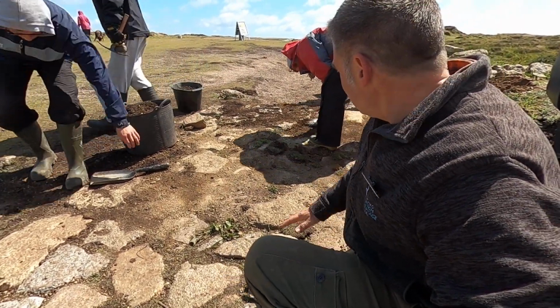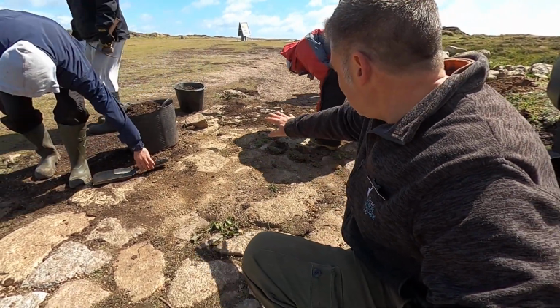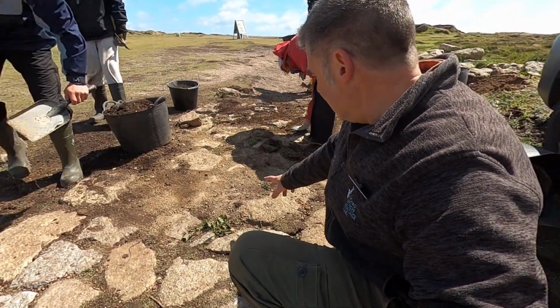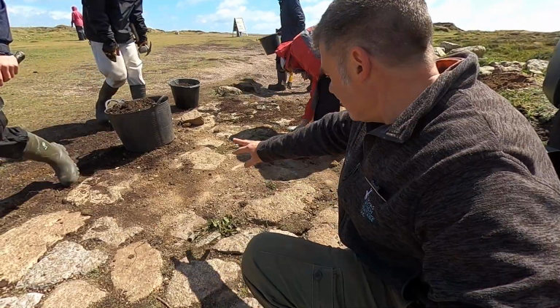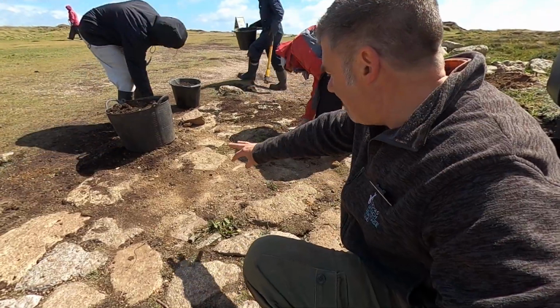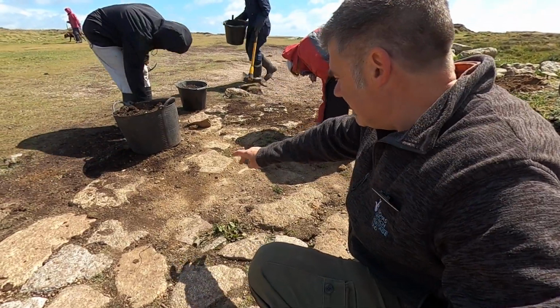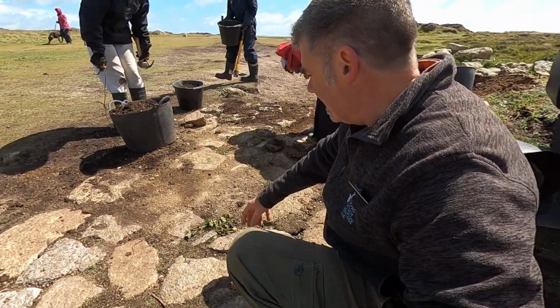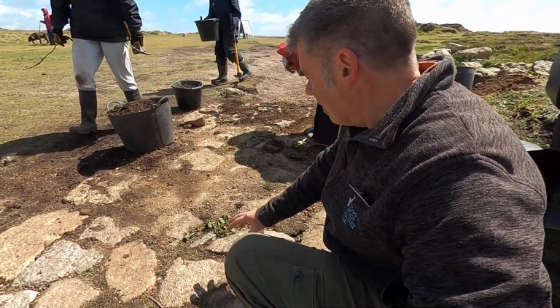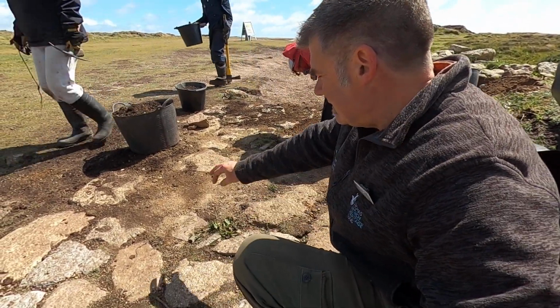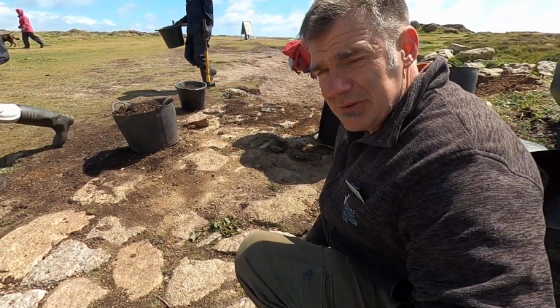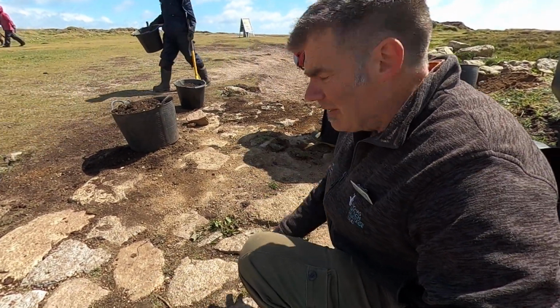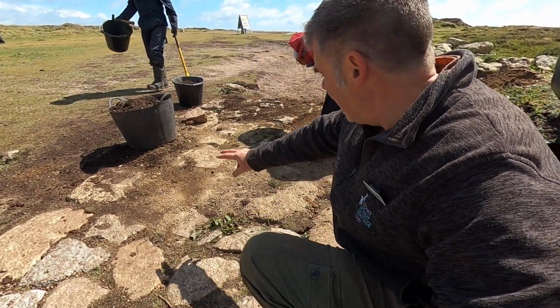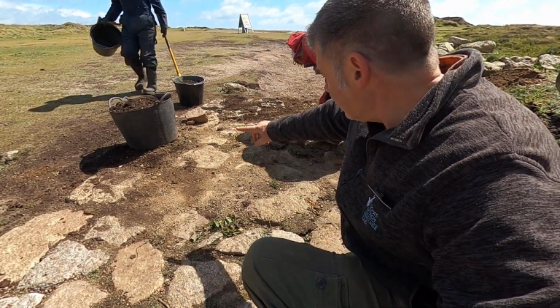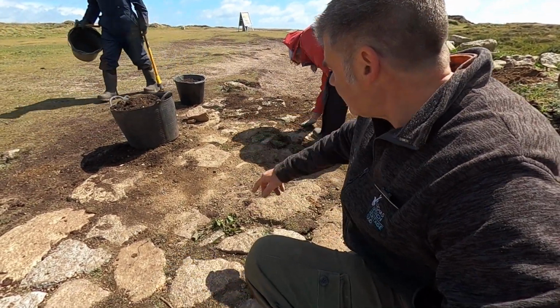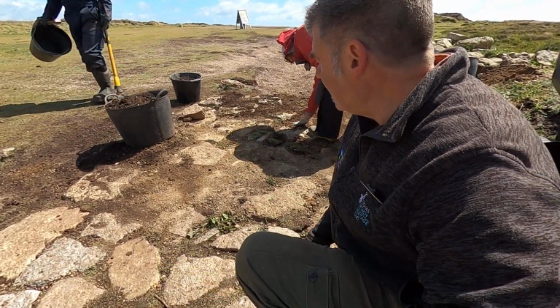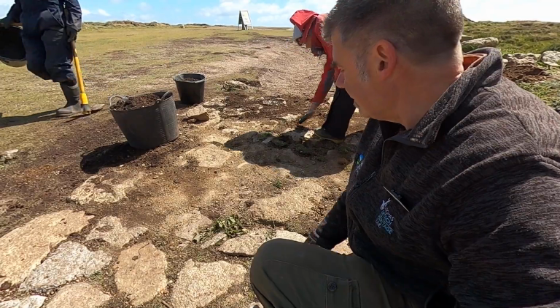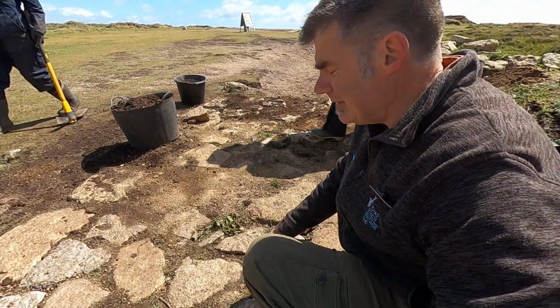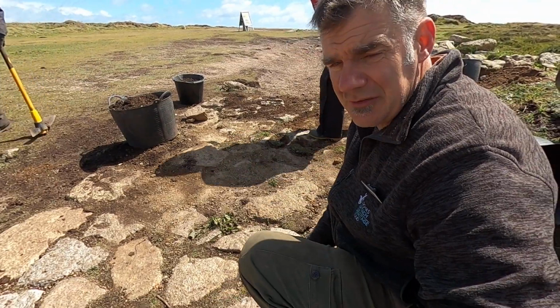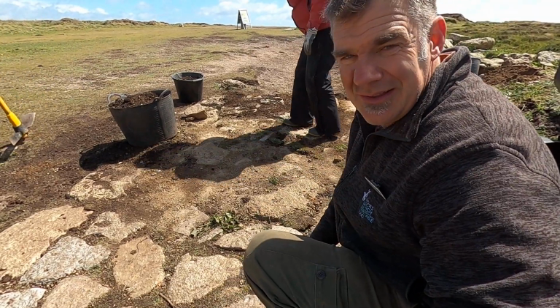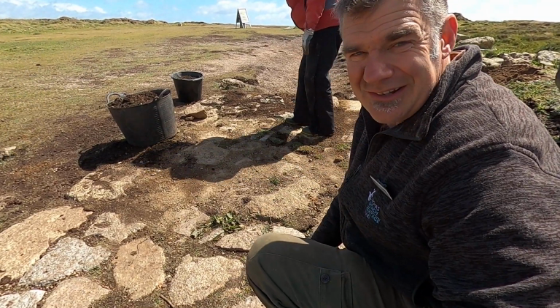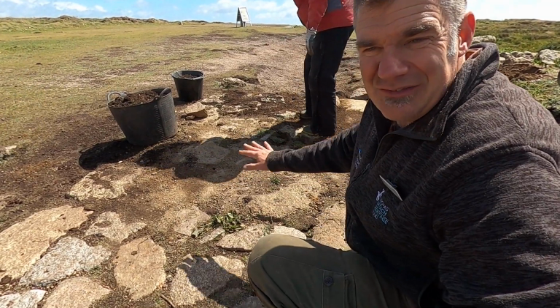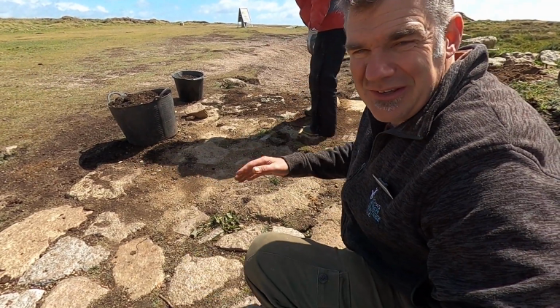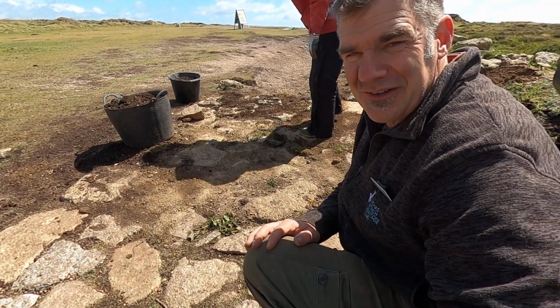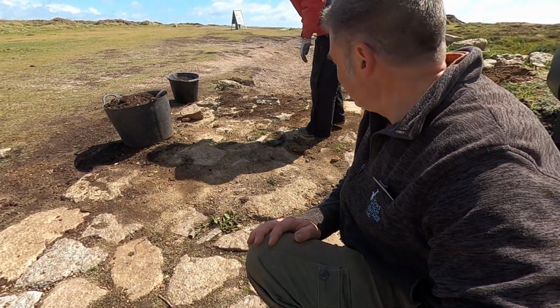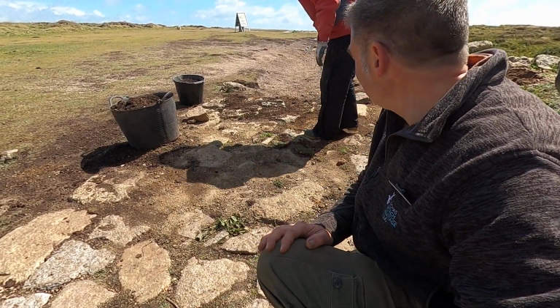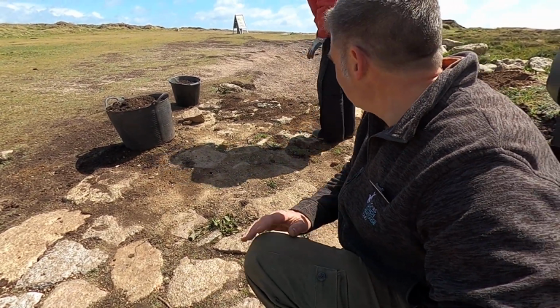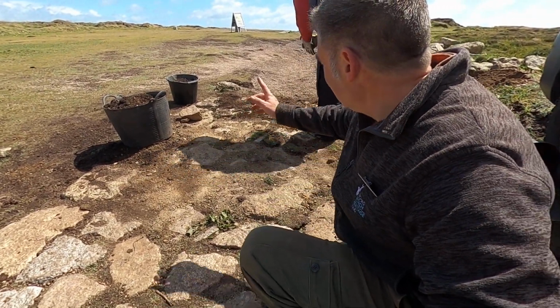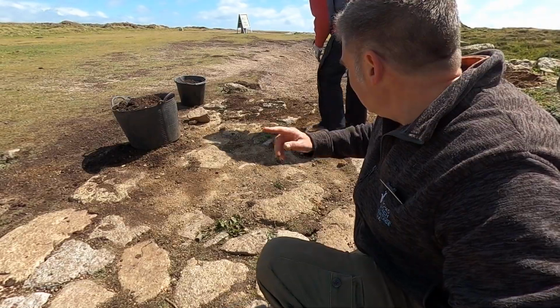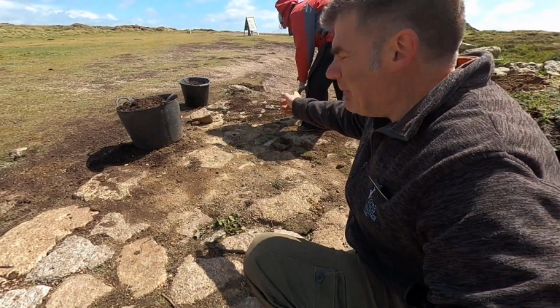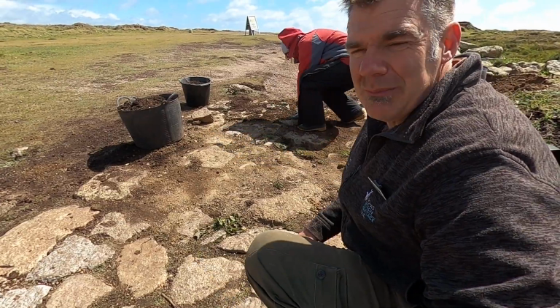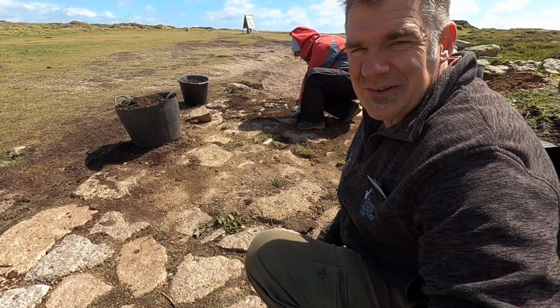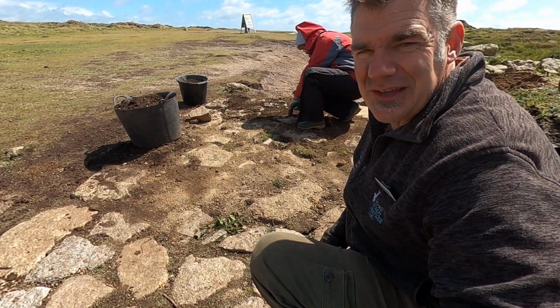We're just putting in some of the ram, the oriki subsoil stuff, and then a little bit of topsoil and some turf. Trying to leave it tidy so that people walking by find it nice and safe.